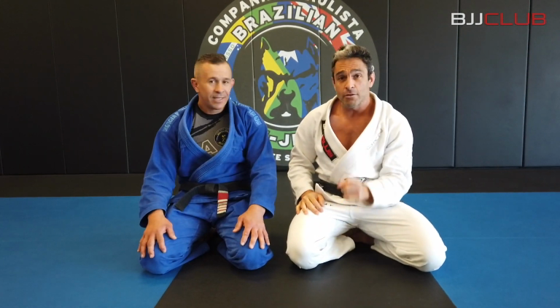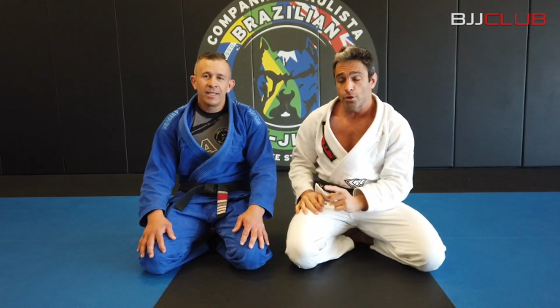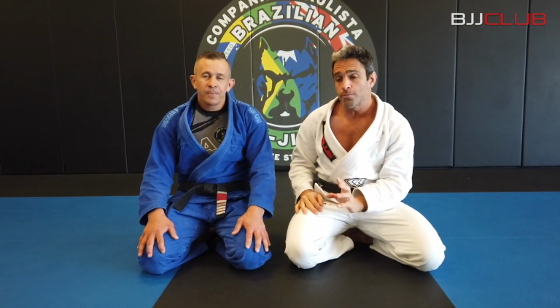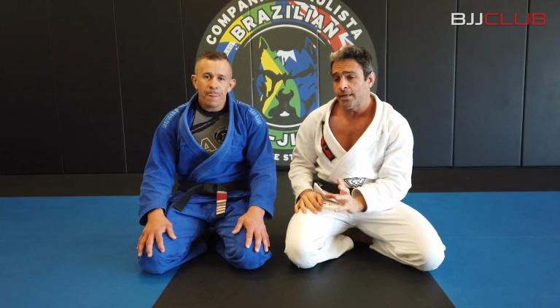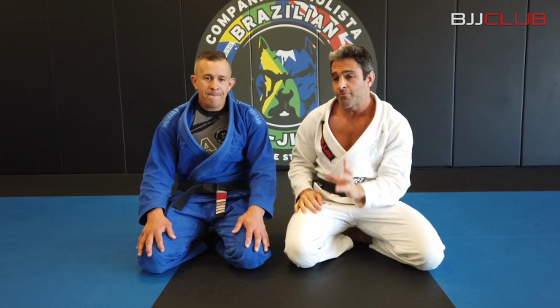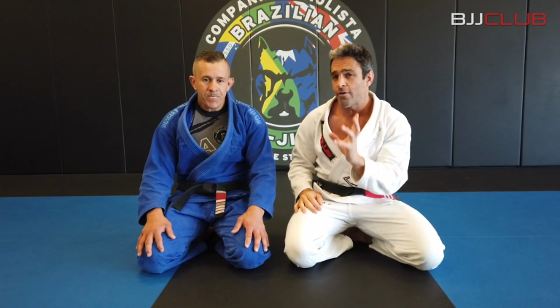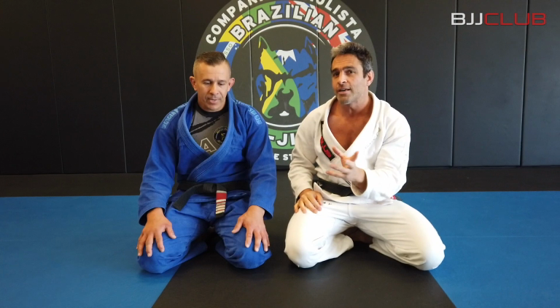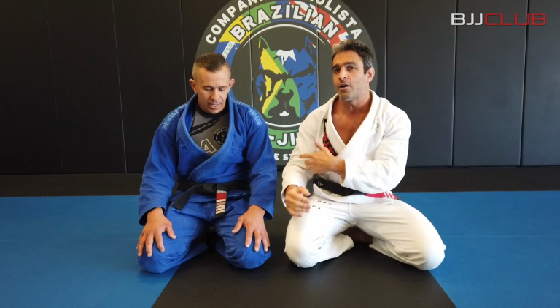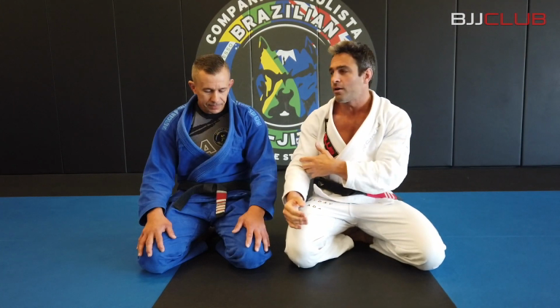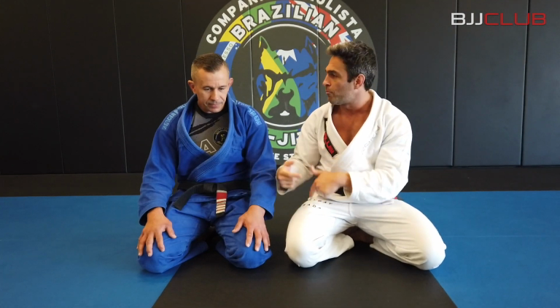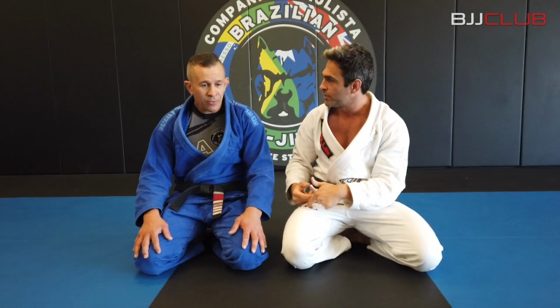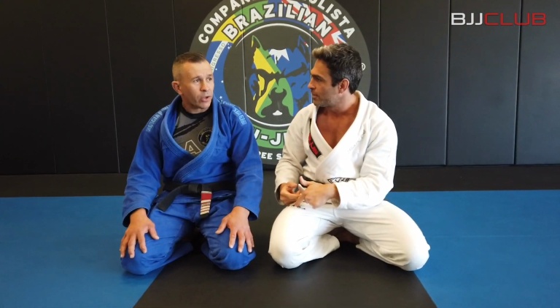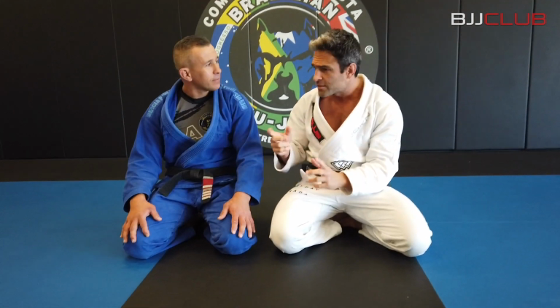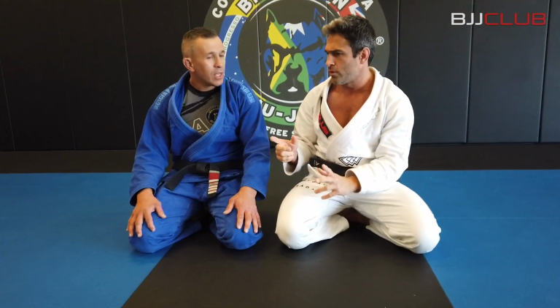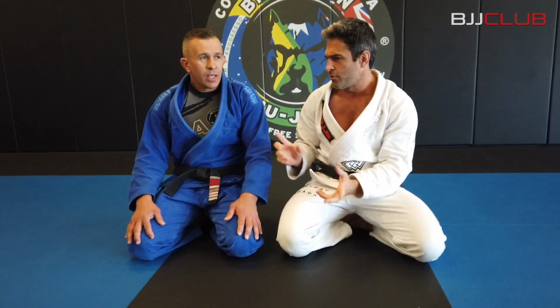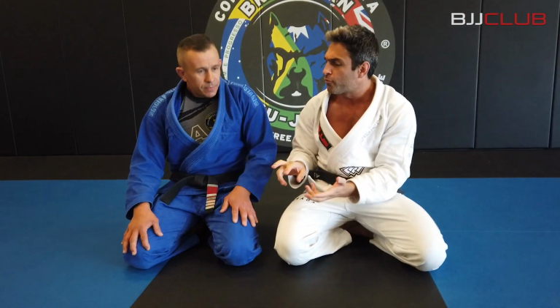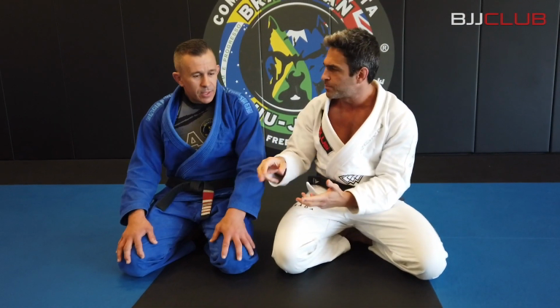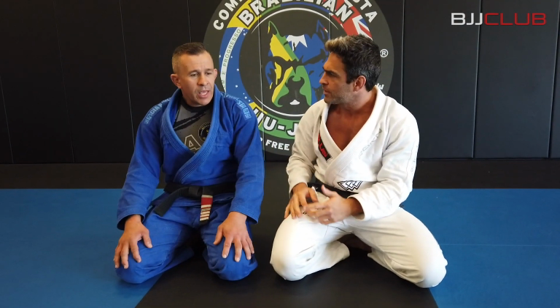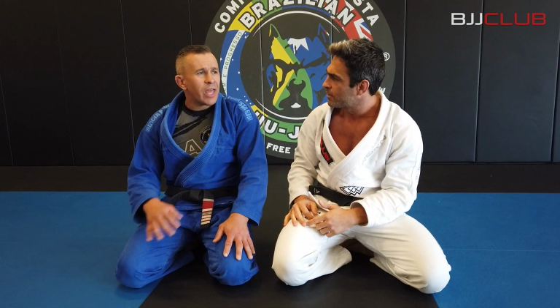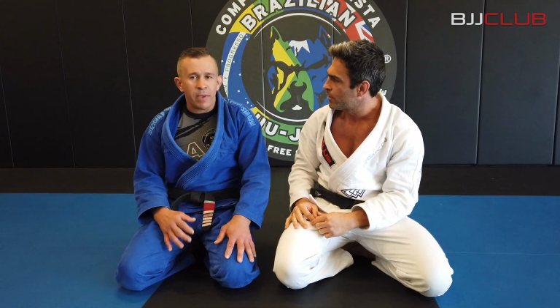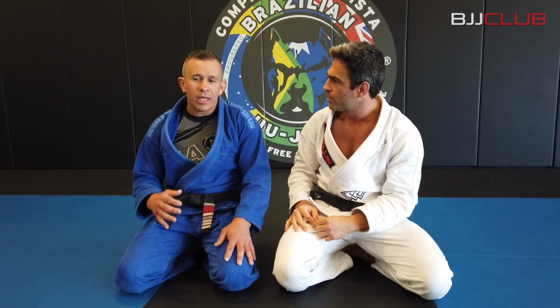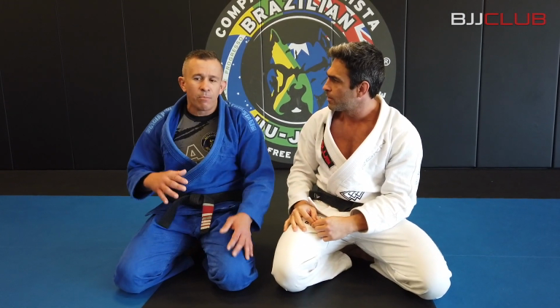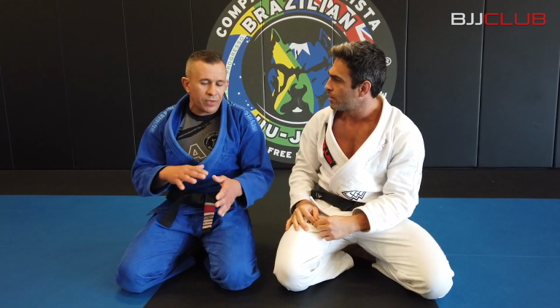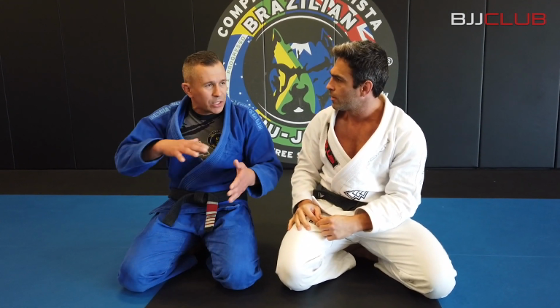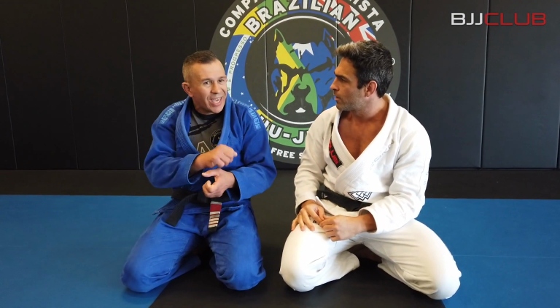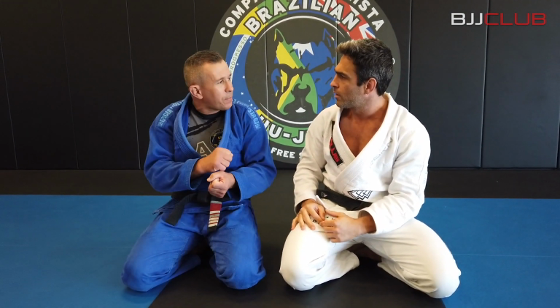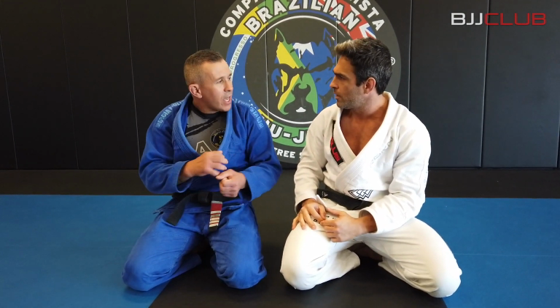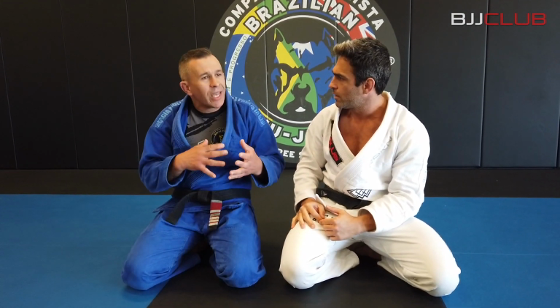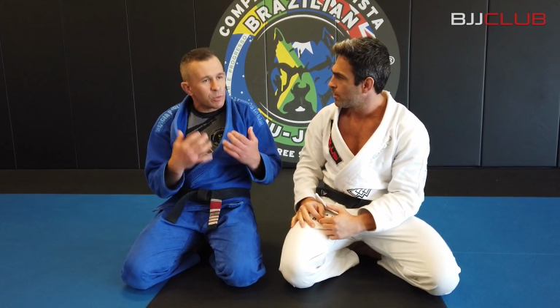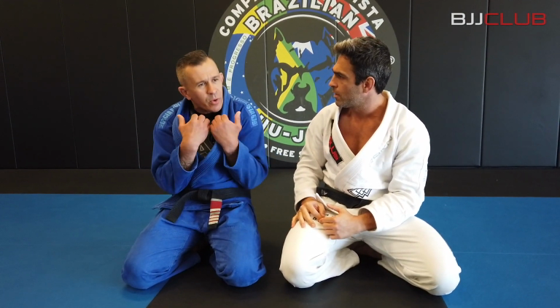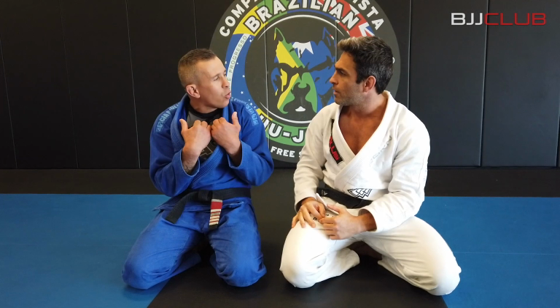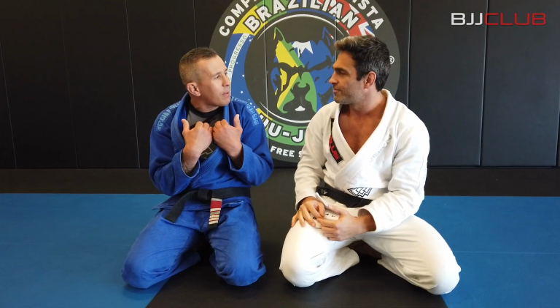Carlos is gonna show you a very nice armbar from mount. It's a different one — you don't go for the S-mount. Most of the guys that try to get a grip, as soon as they get the grip, people already know where they're coming.